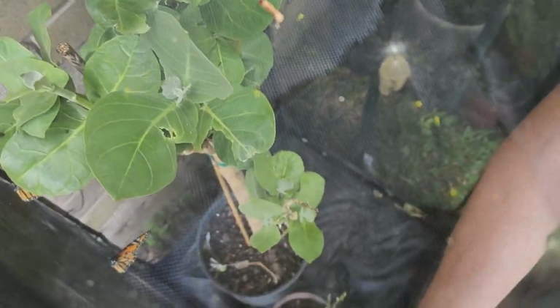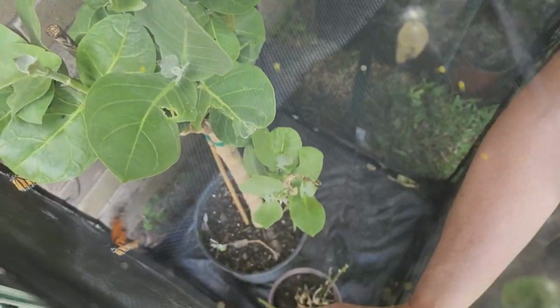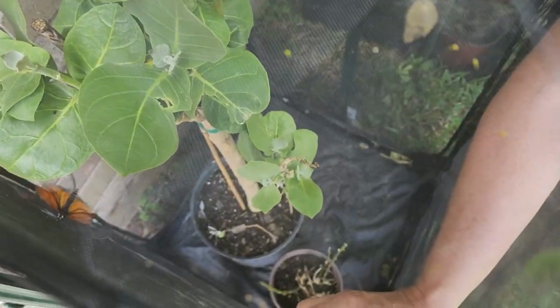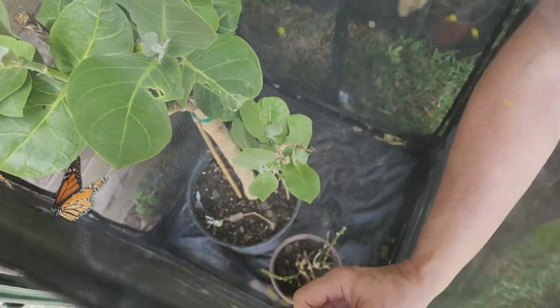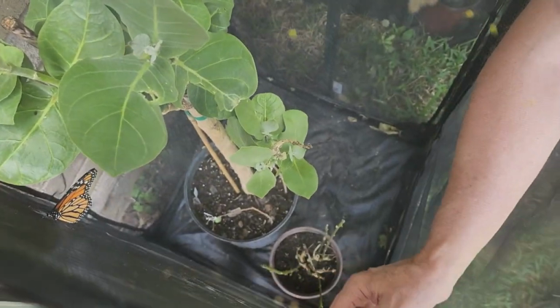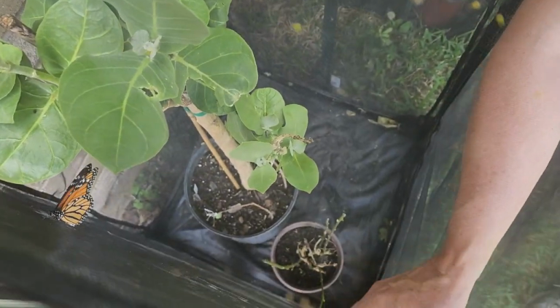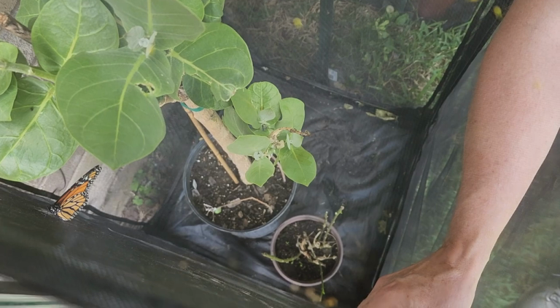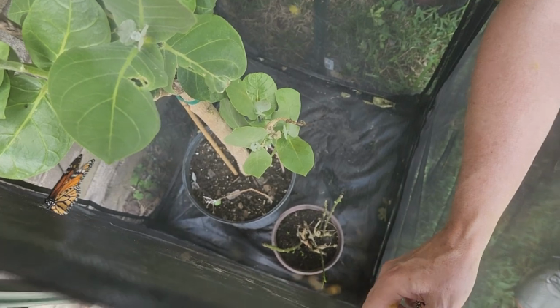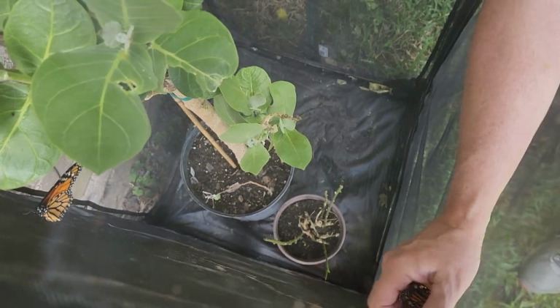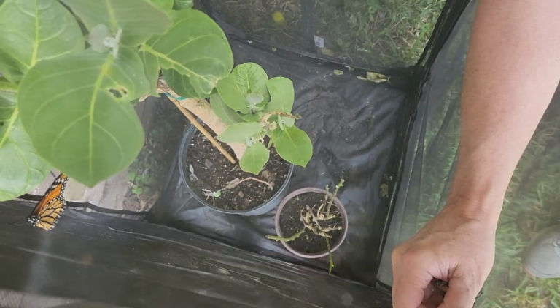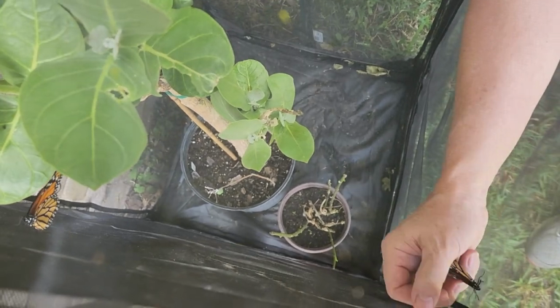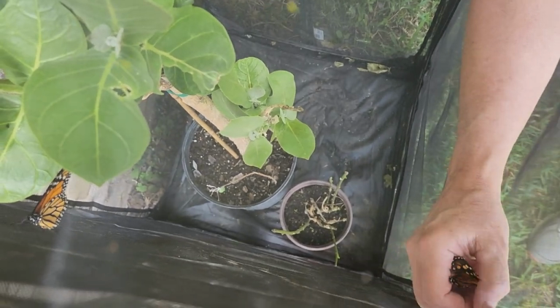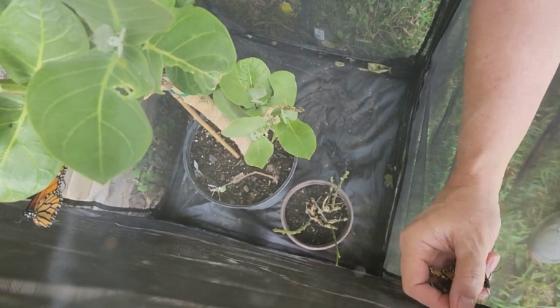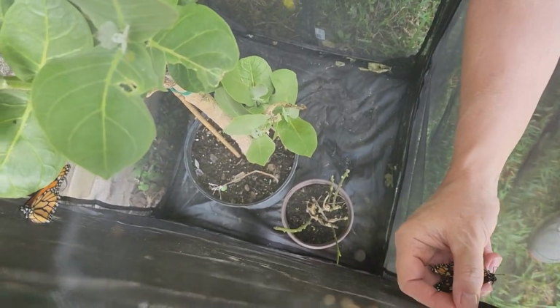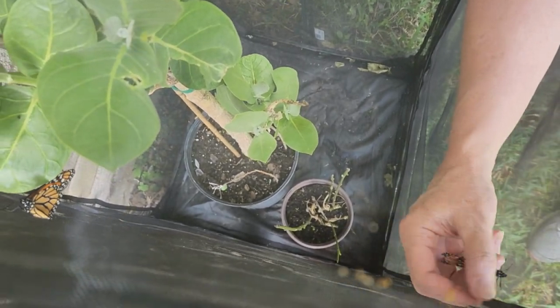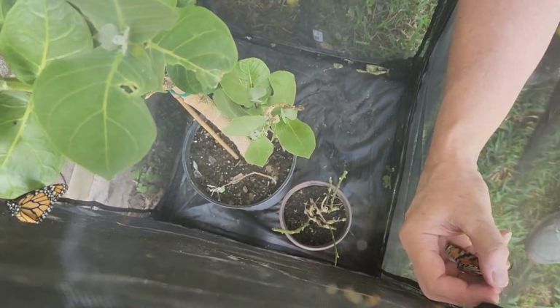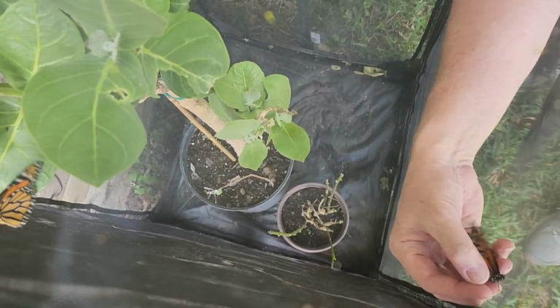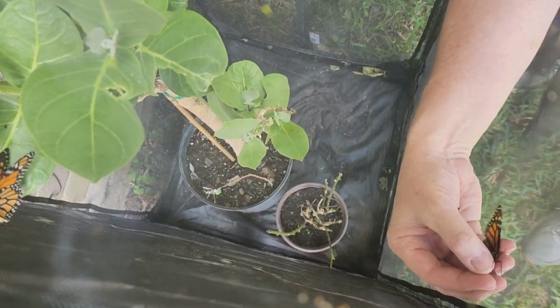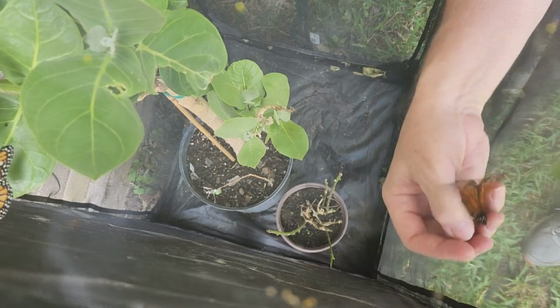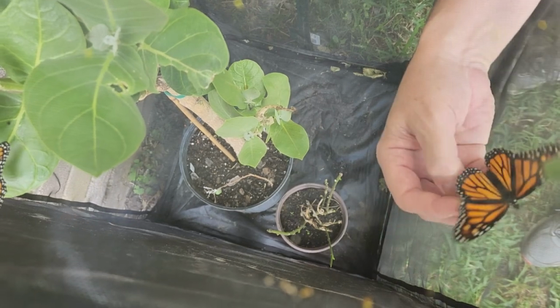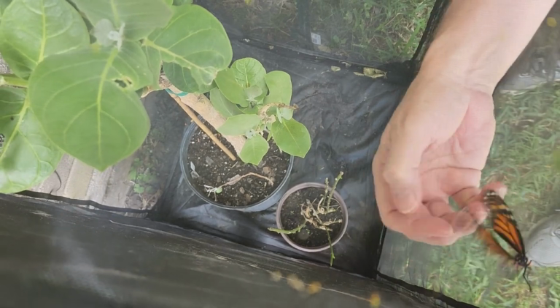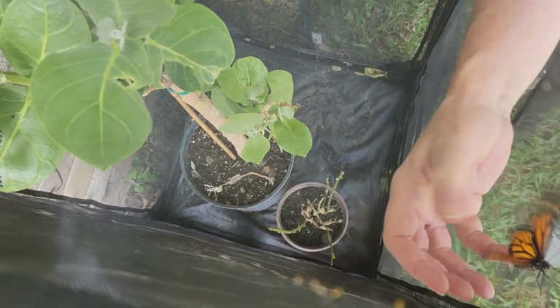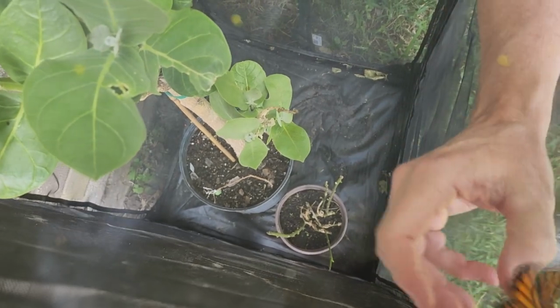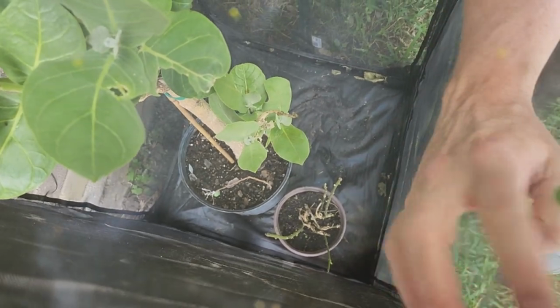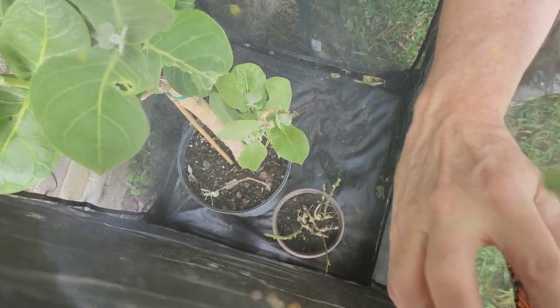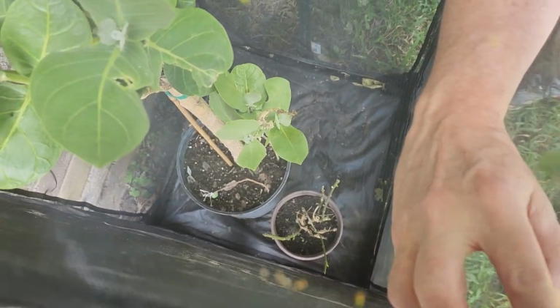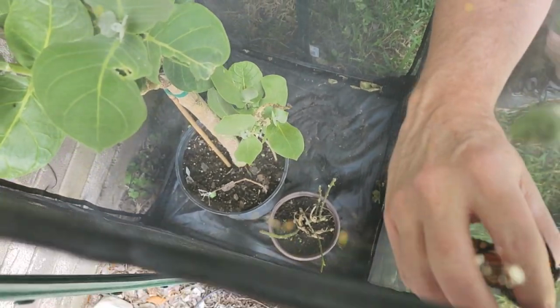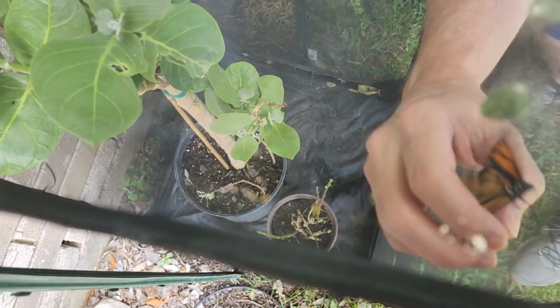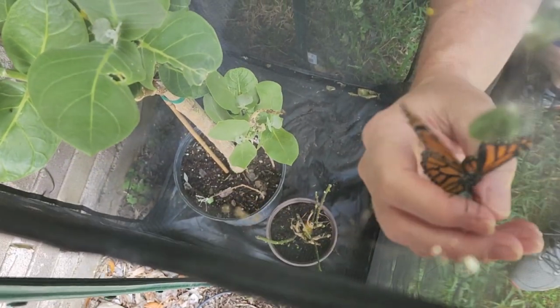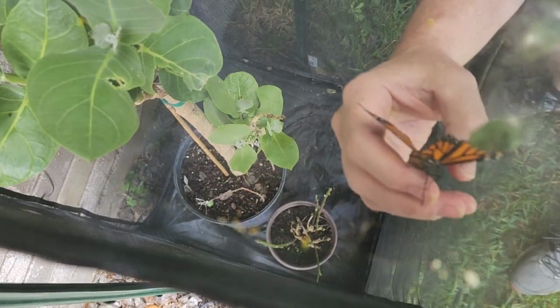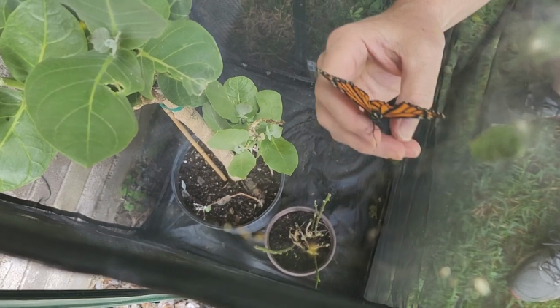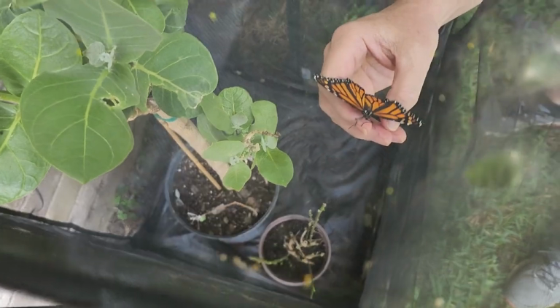They are ready. They came out of their chrysalises this morning. We have one male and two females.